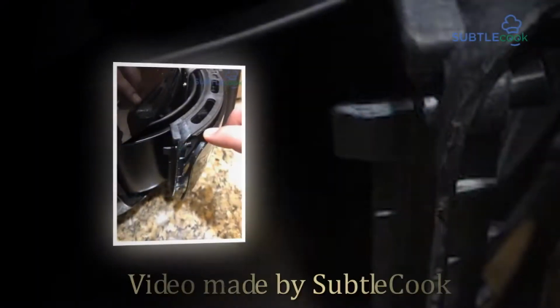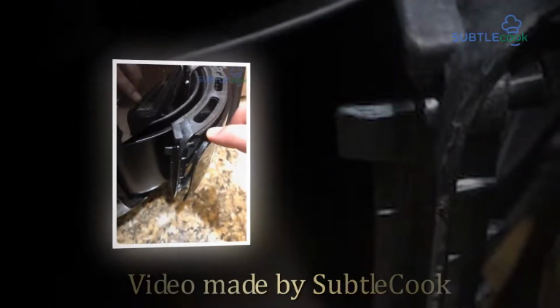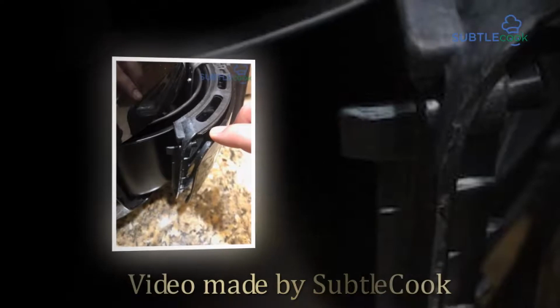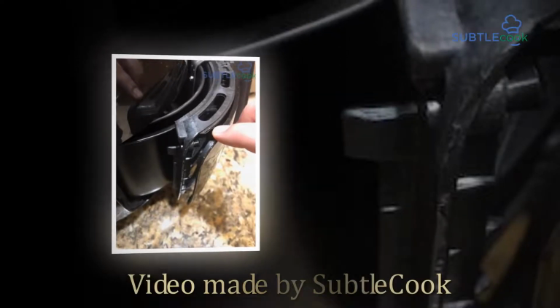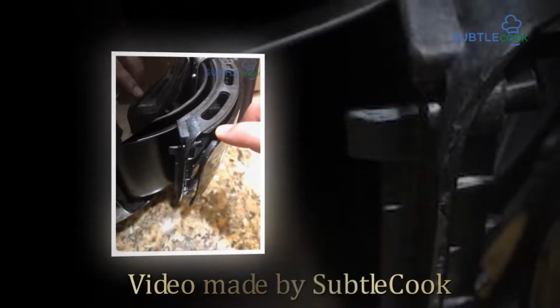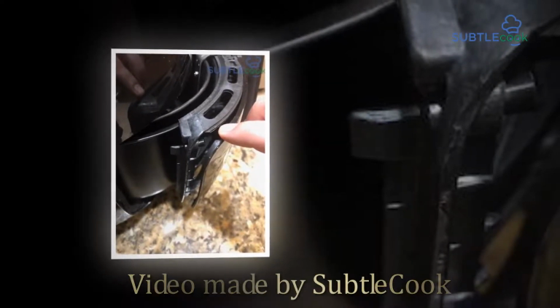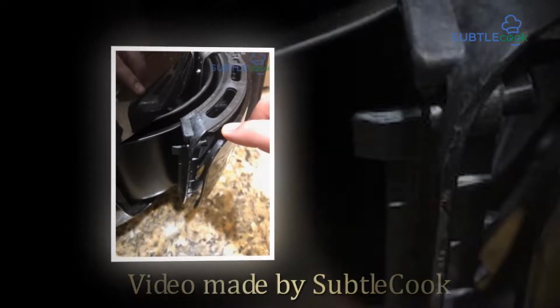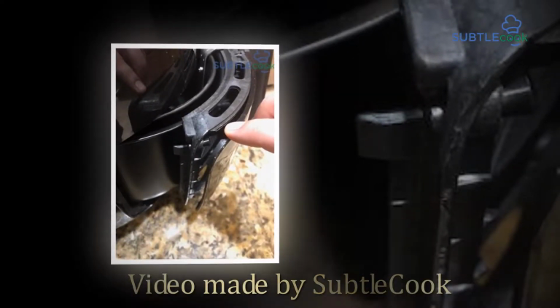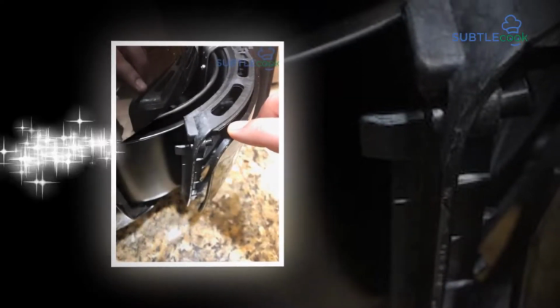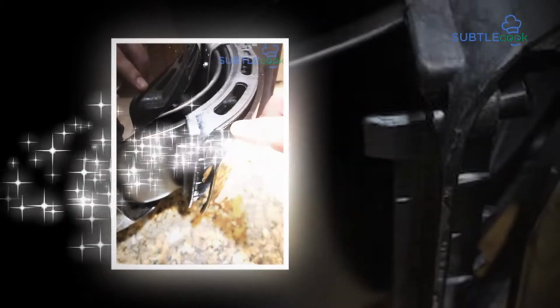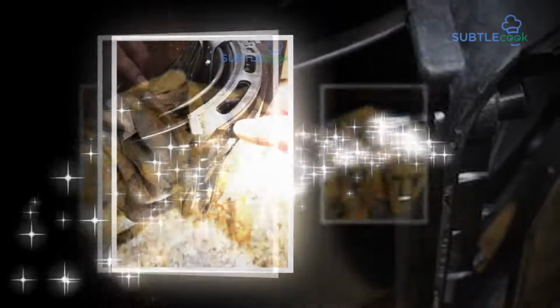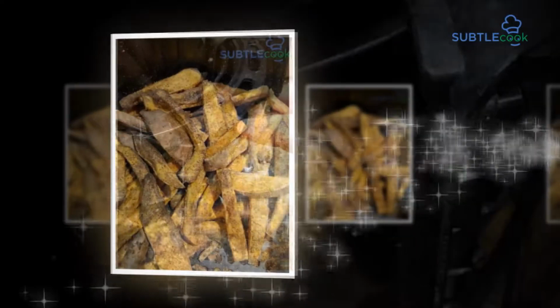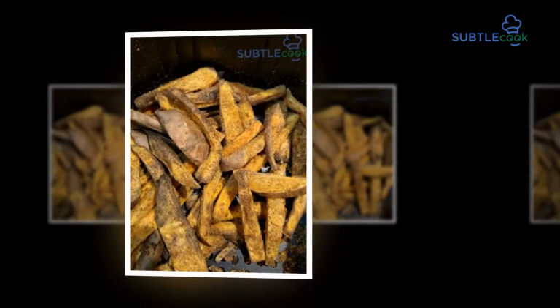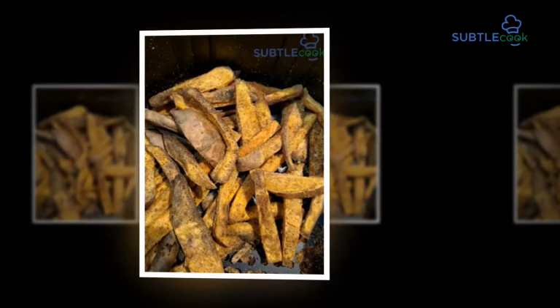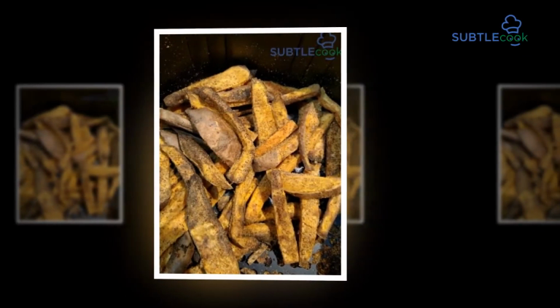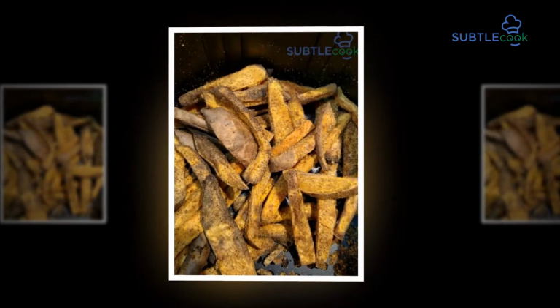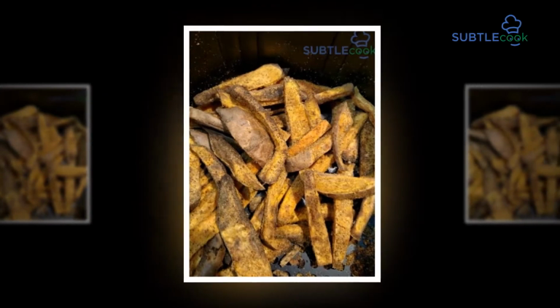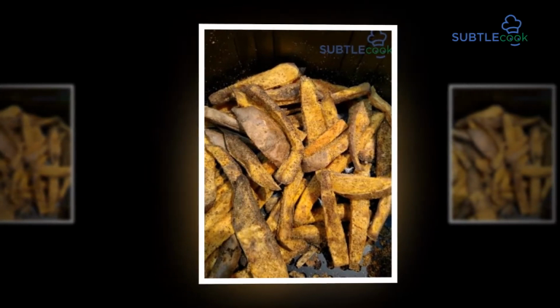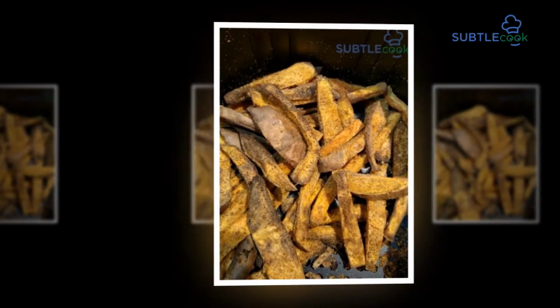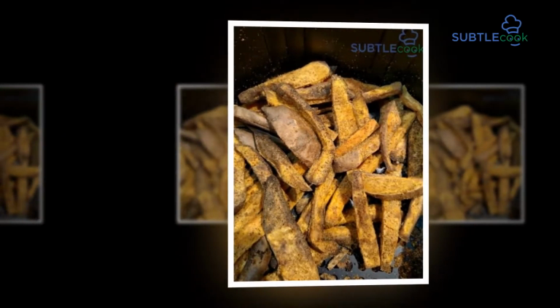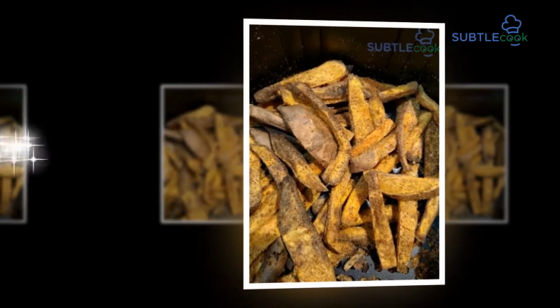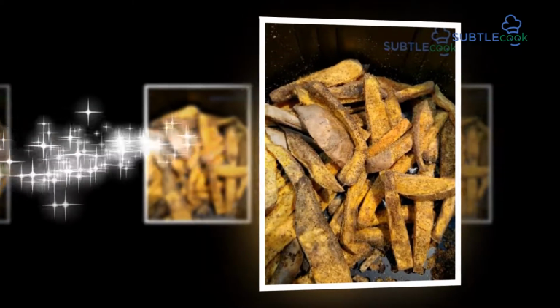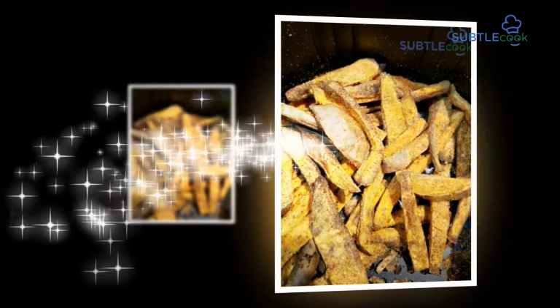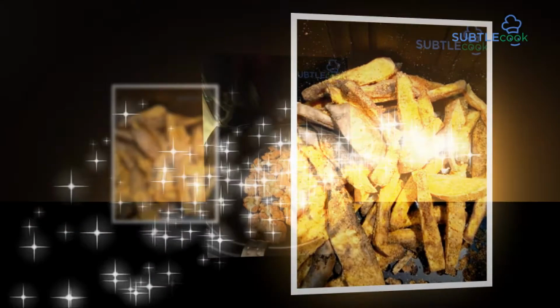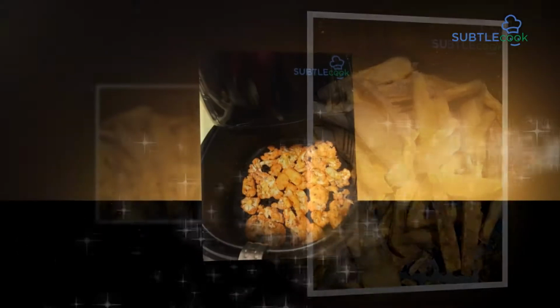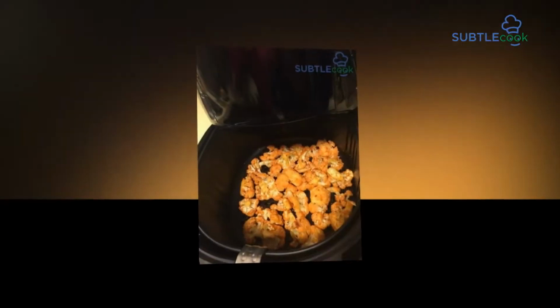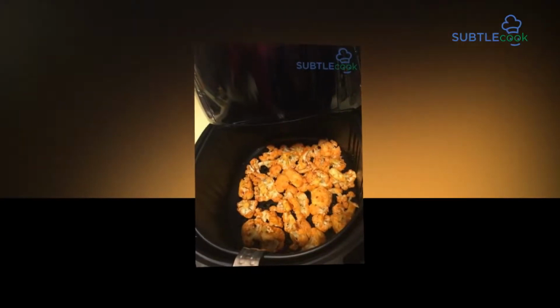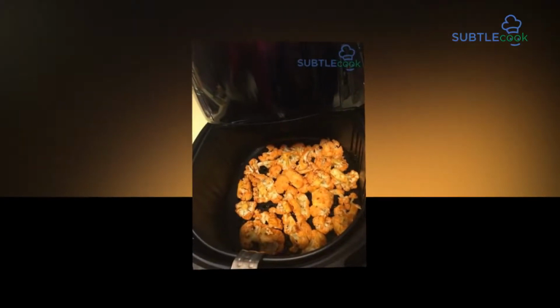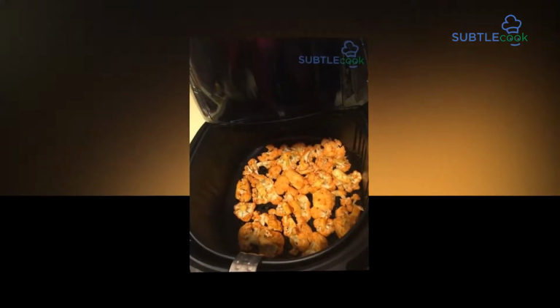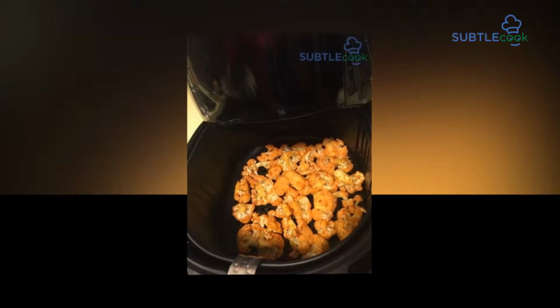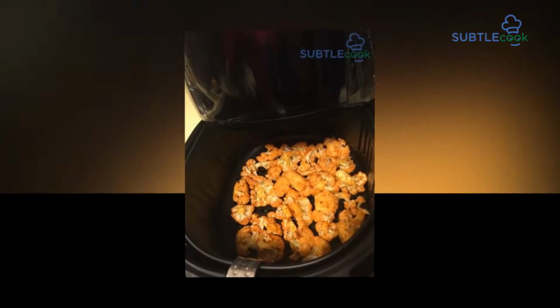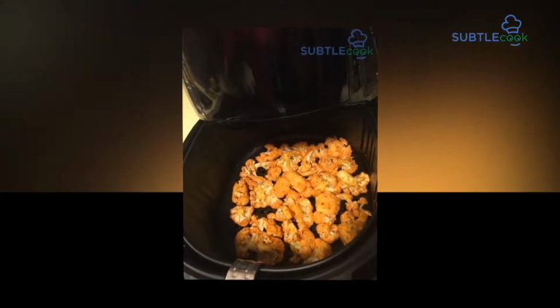Hi everybody and welcome to the SubtleCook.com YouTube channel. Today we're going to be doing a review of the GoWise USA 1700W 5.8 QT 8-in-1 Digital Air Fryer.